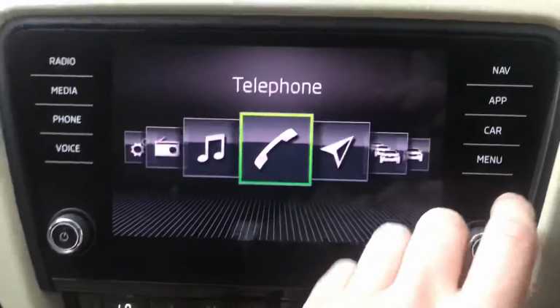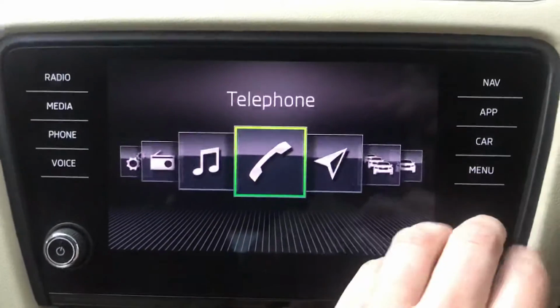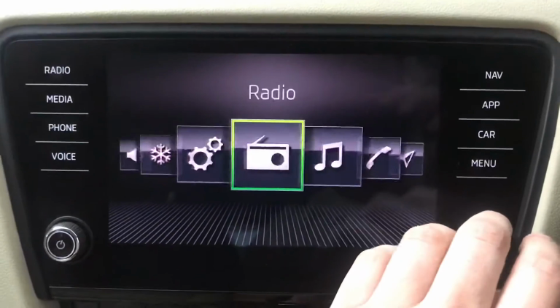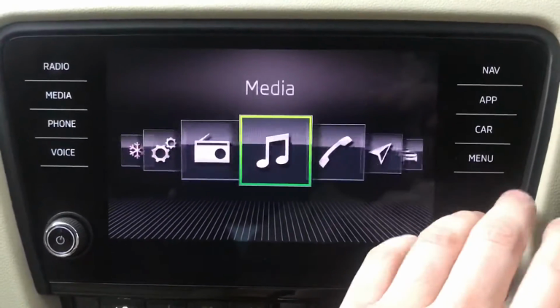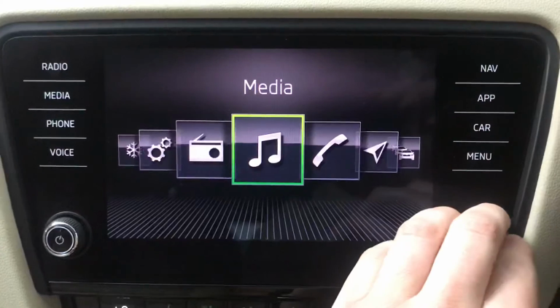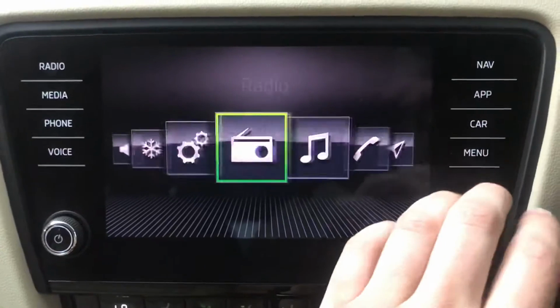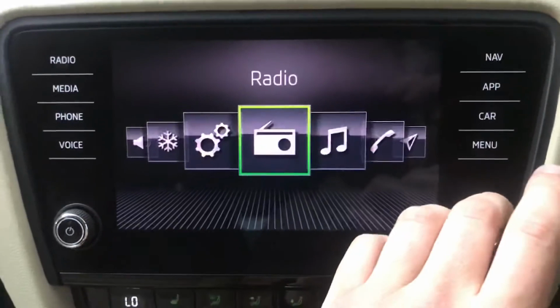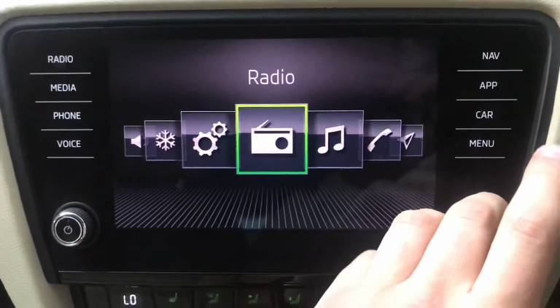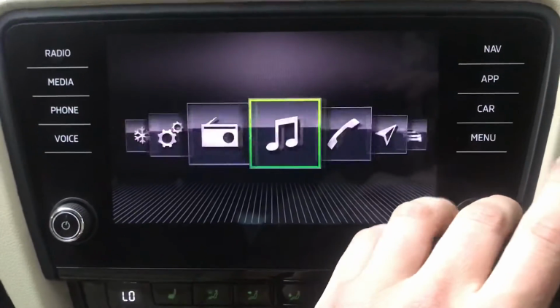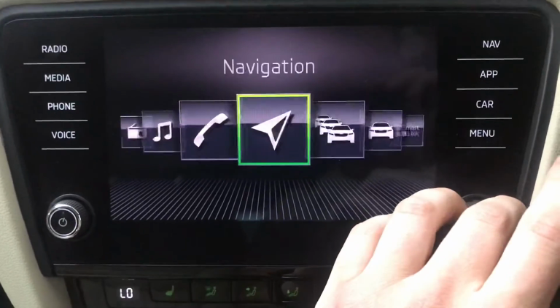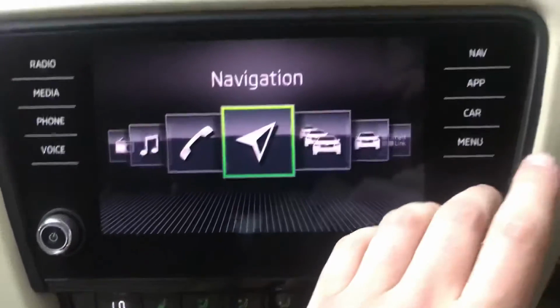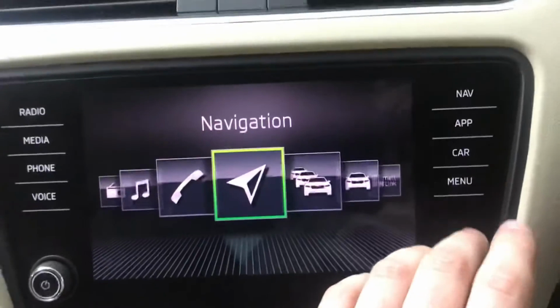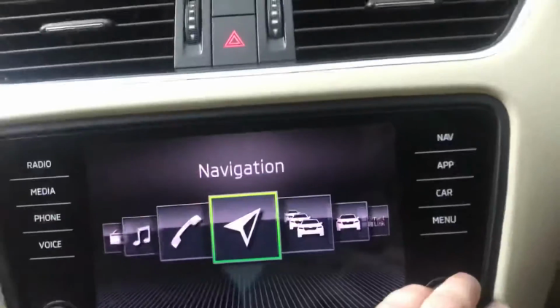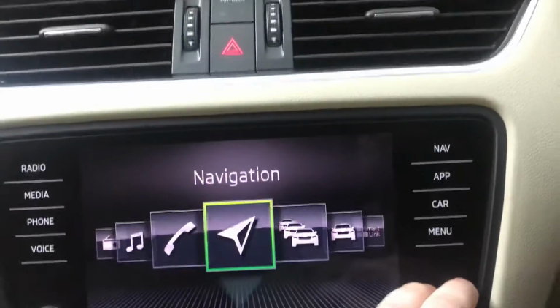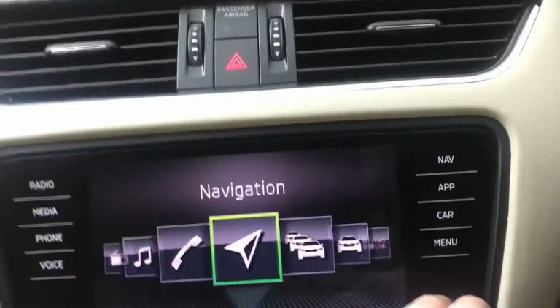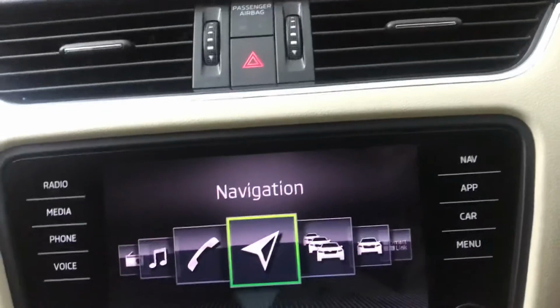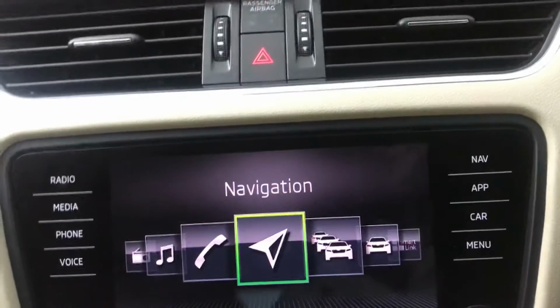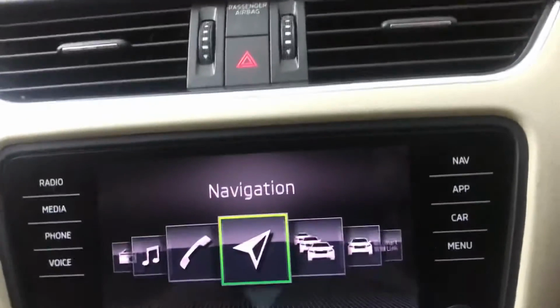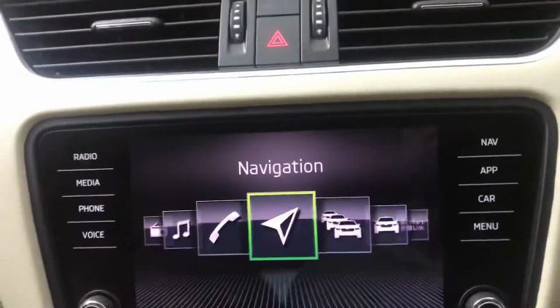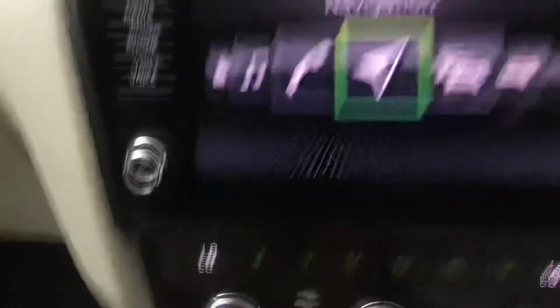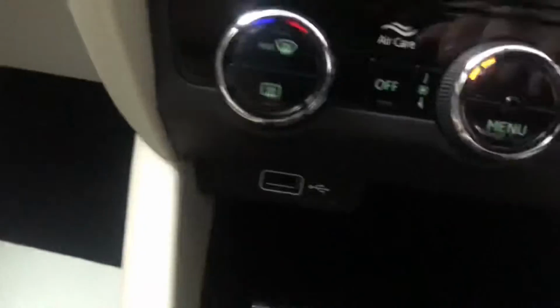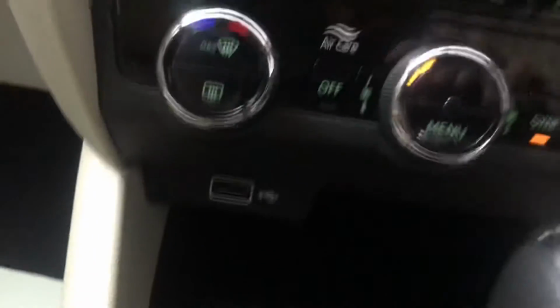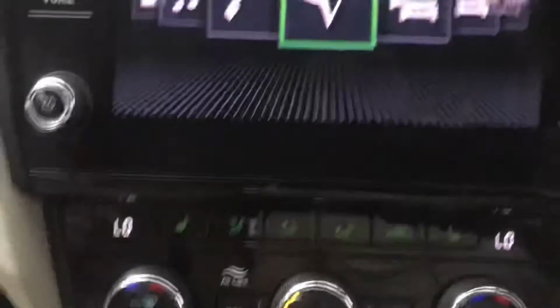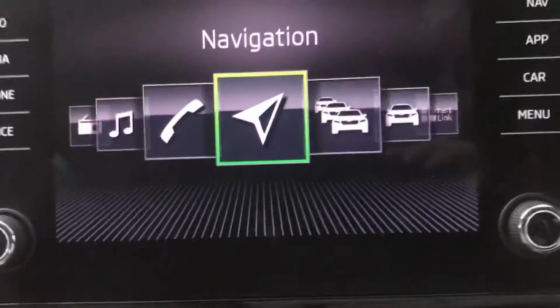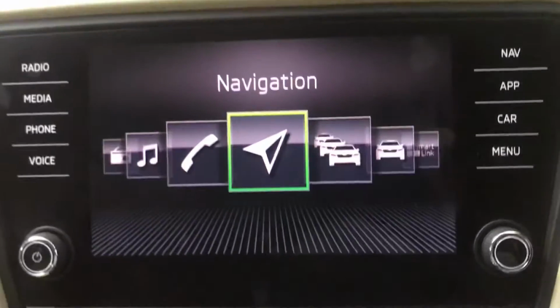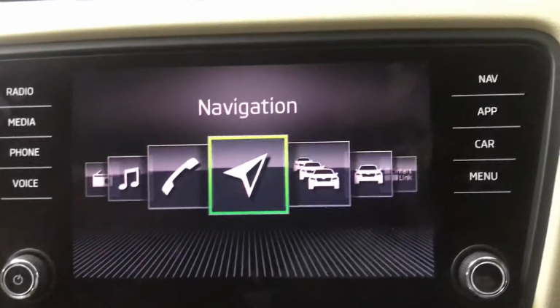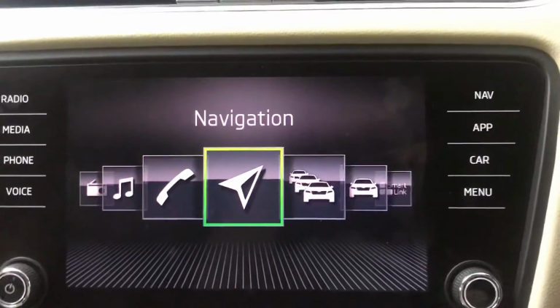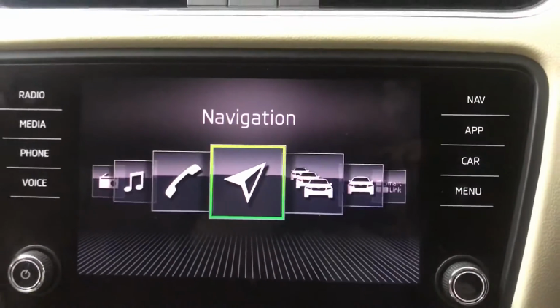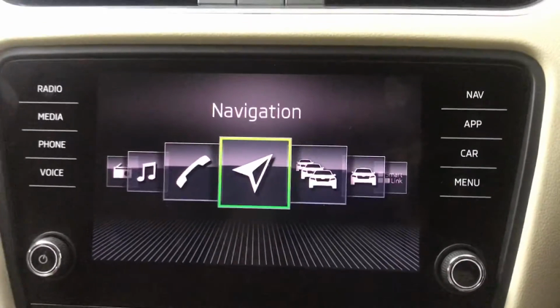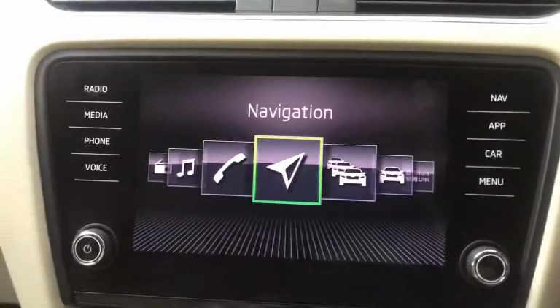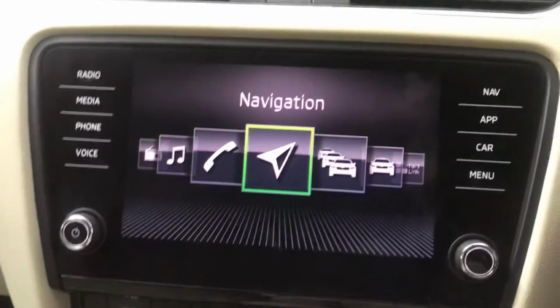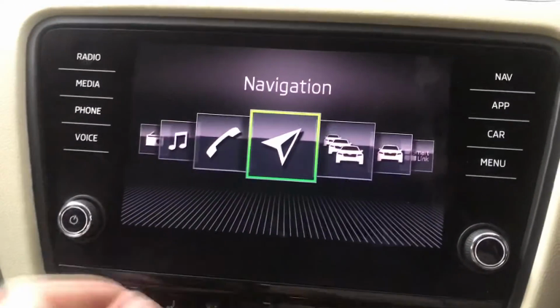You've got Bluetooth for your phone and music, and DAB, FM, and AM radio as well. The car doesn't have a CD player as a lot of cars nowadays don't, but there is USB and SD cards in the glove box, and you can obviously Bluetooth your phone for music.